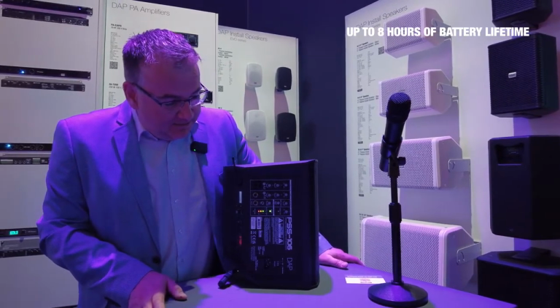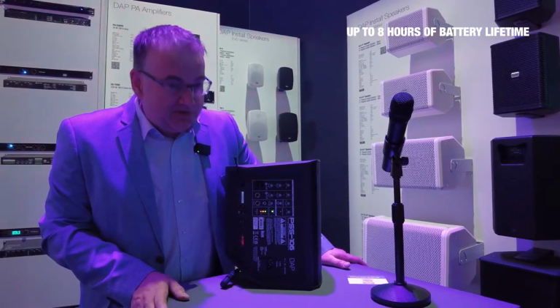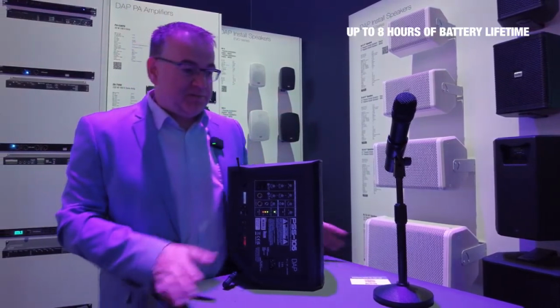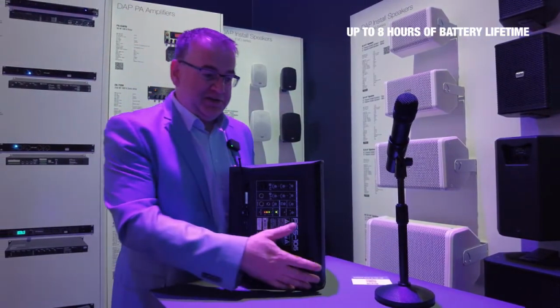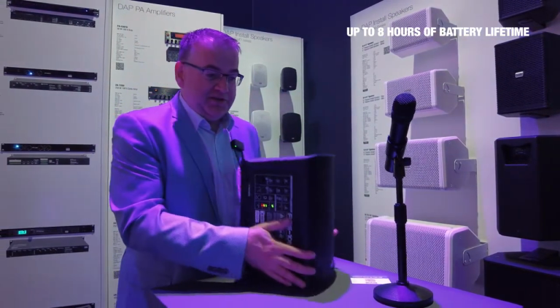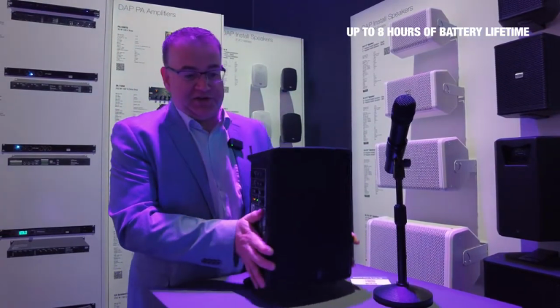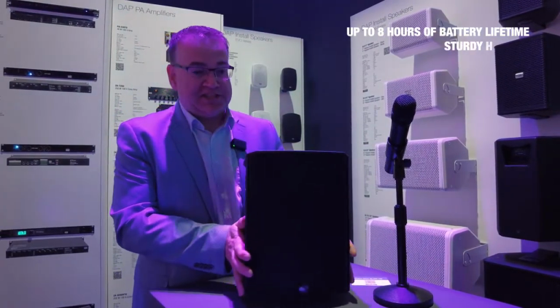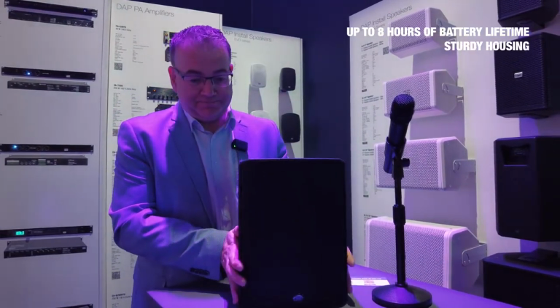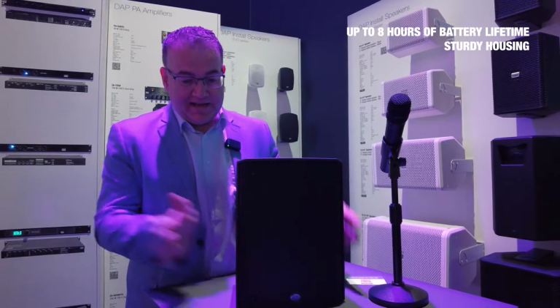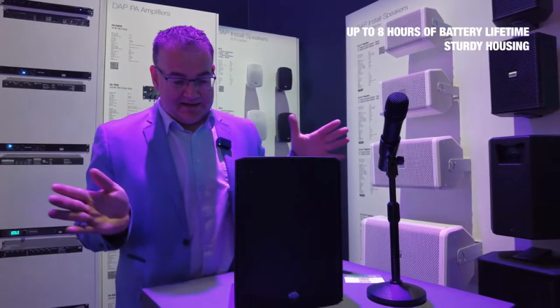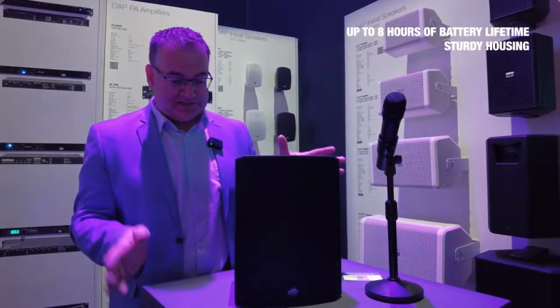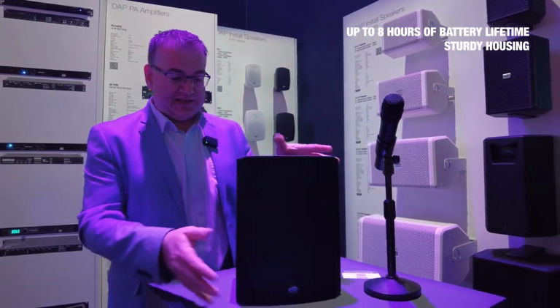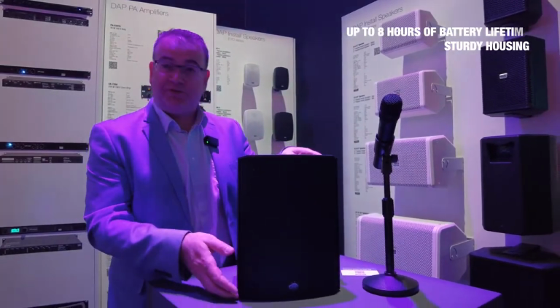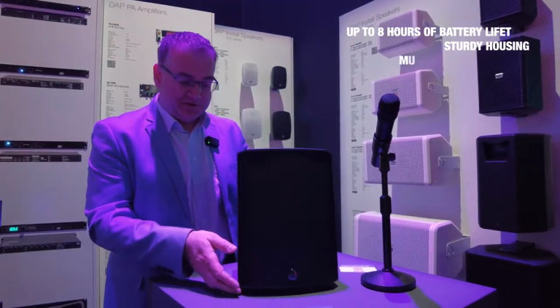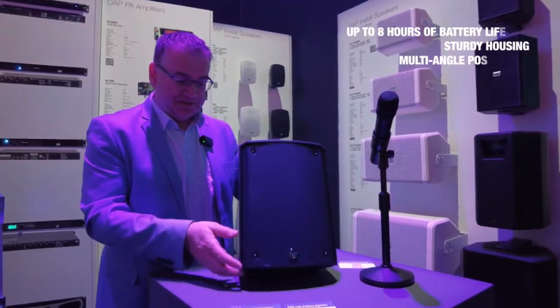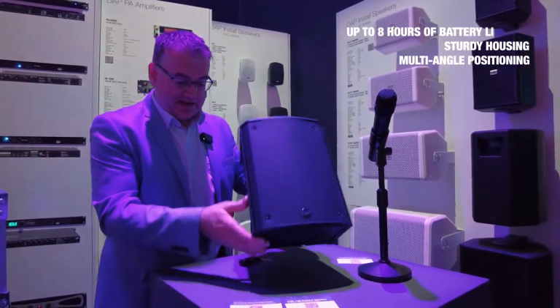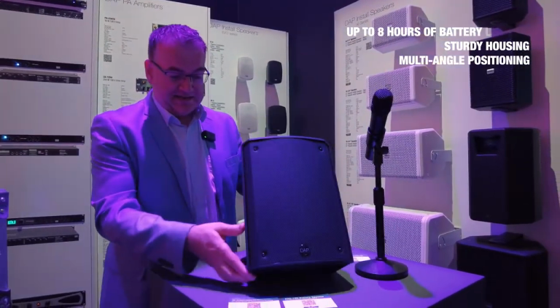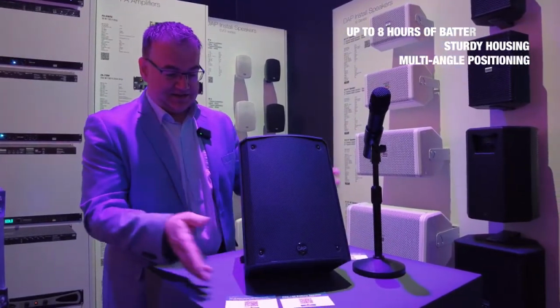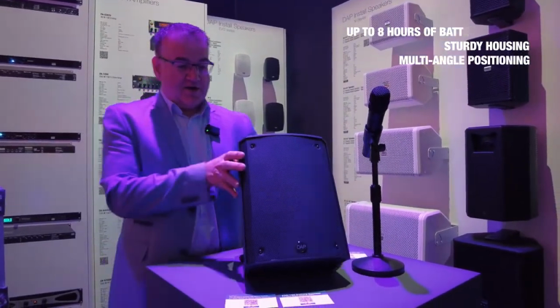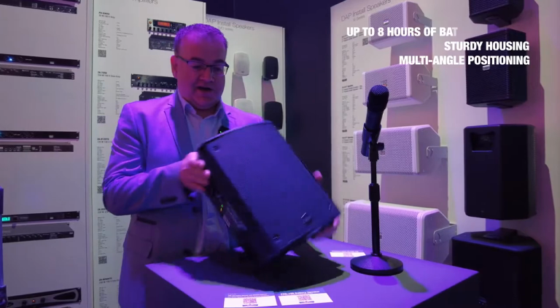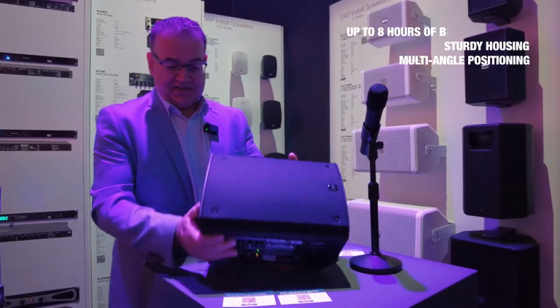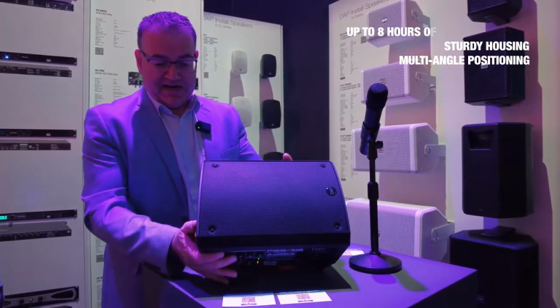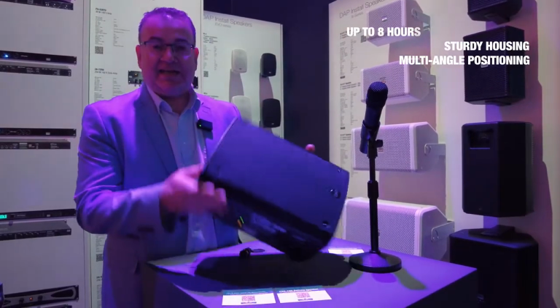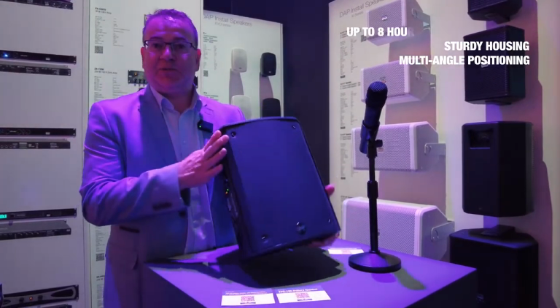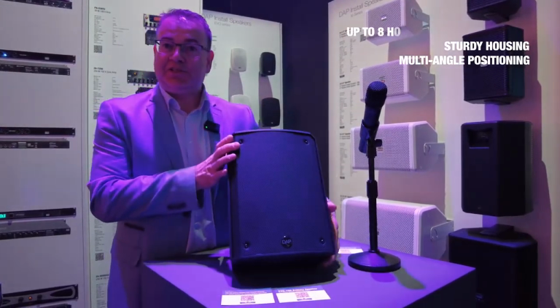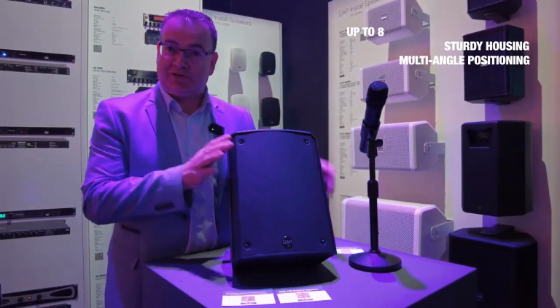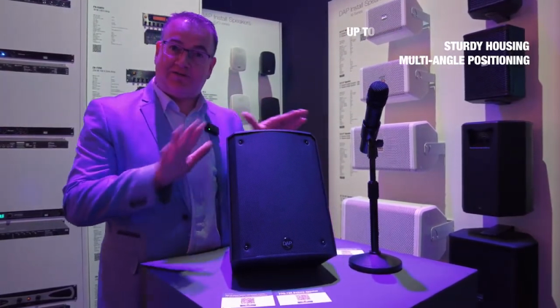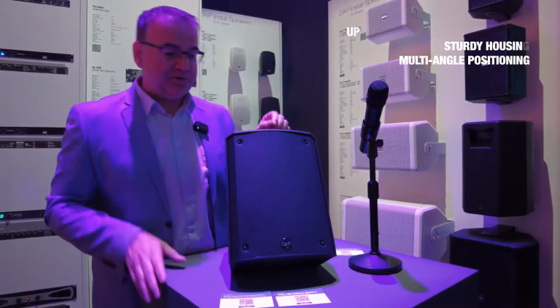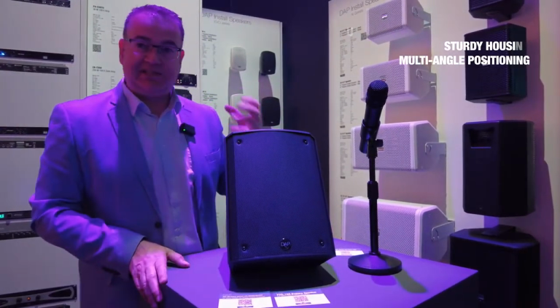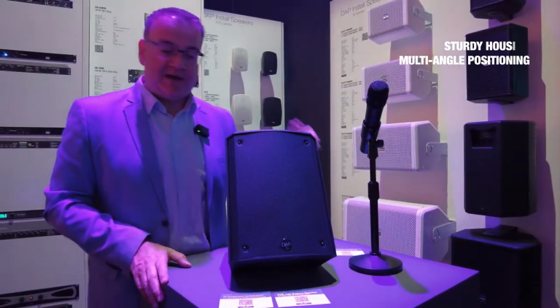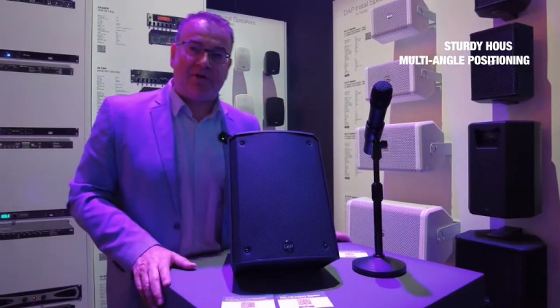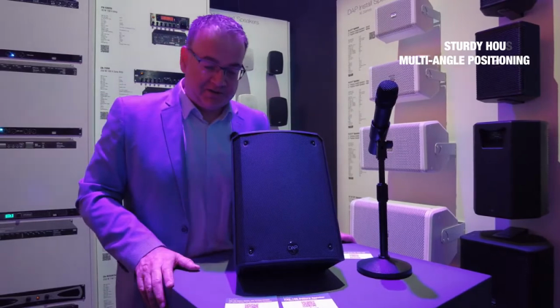Furthermore, it's a complete unit in a sturdy housing. It also has the functionality that when you use it as a monitor speaker, there is a switch which cuts off the low frequencies to provide a better monitor function.